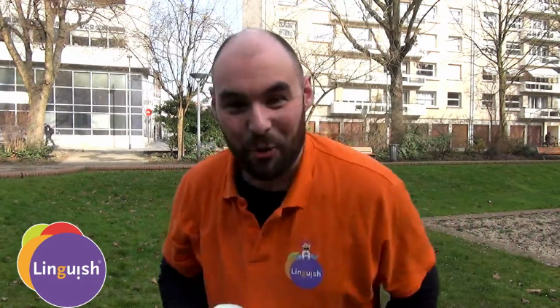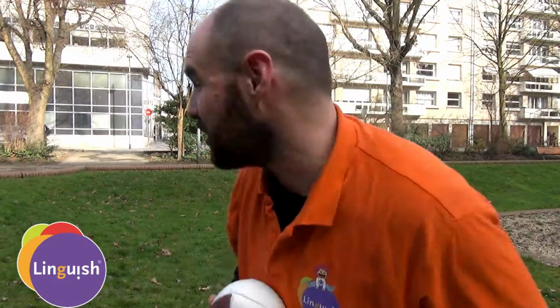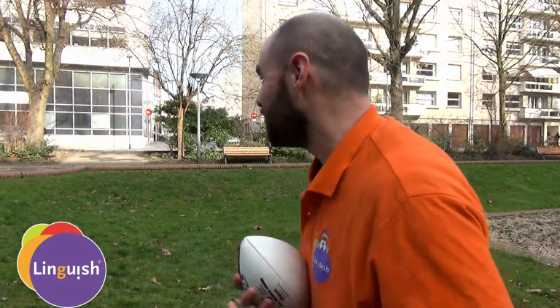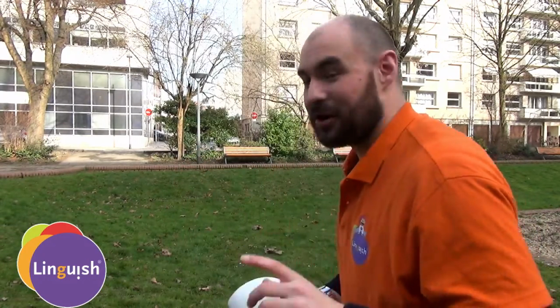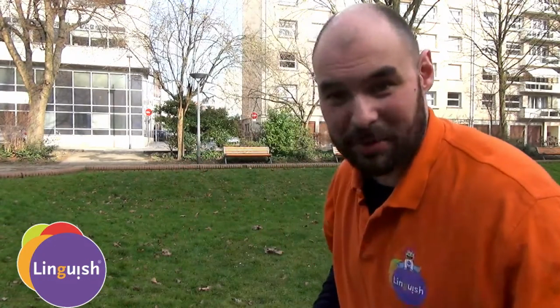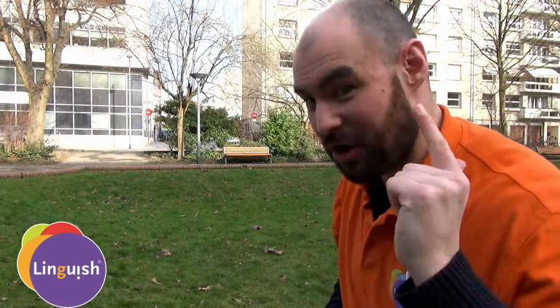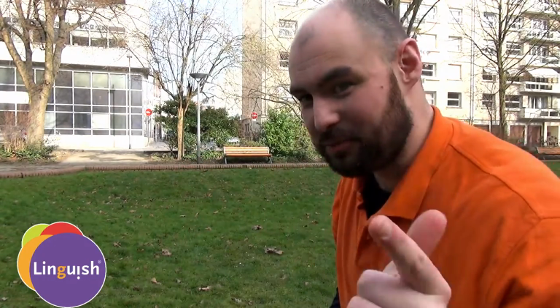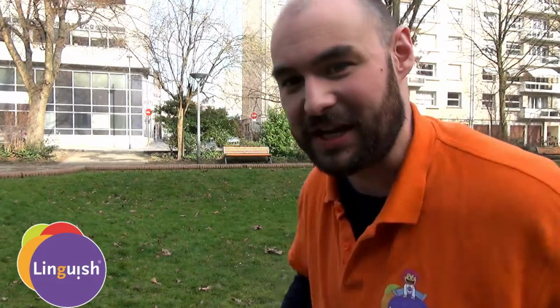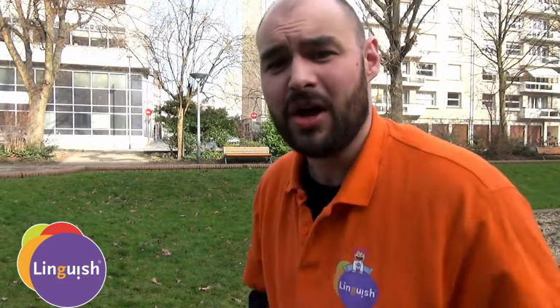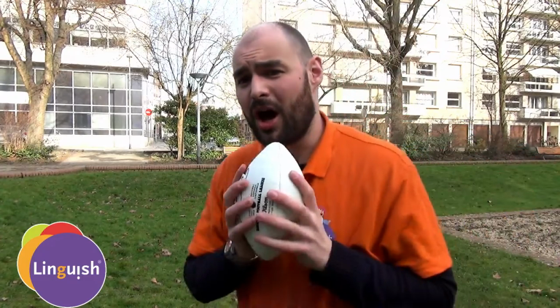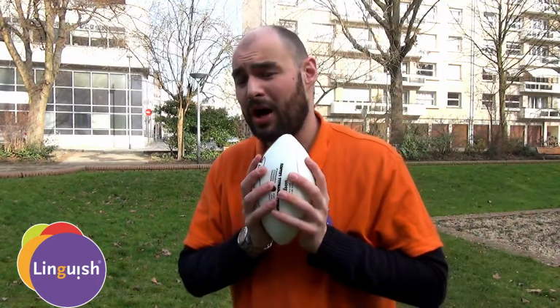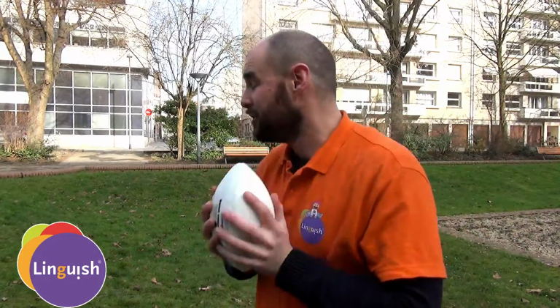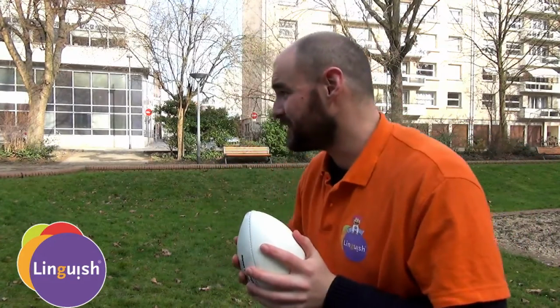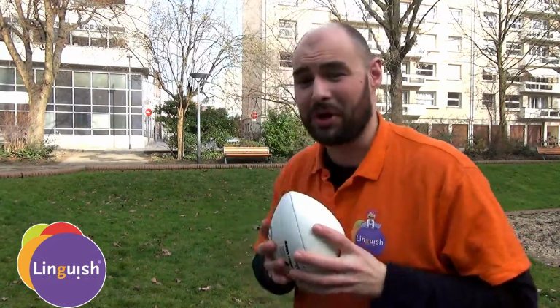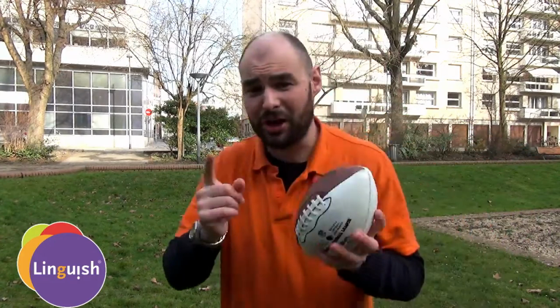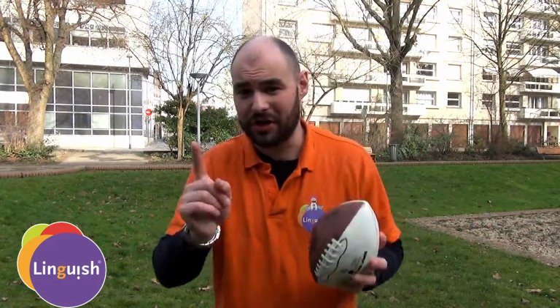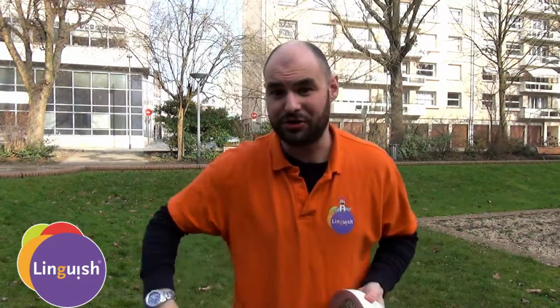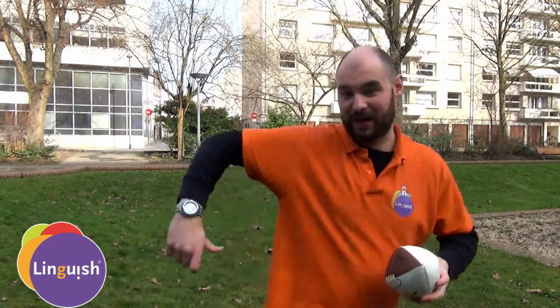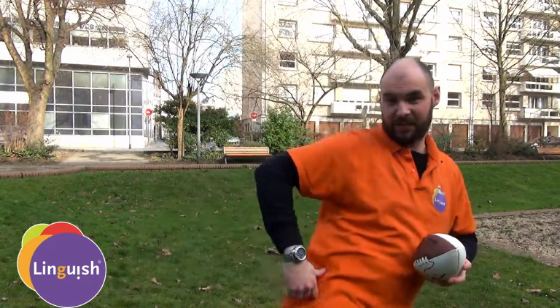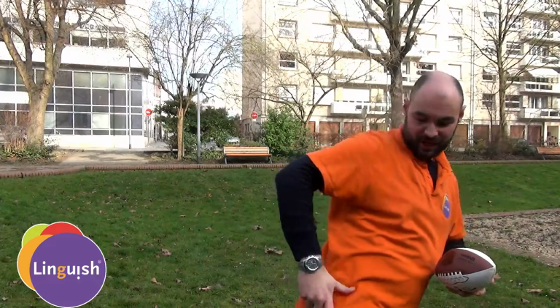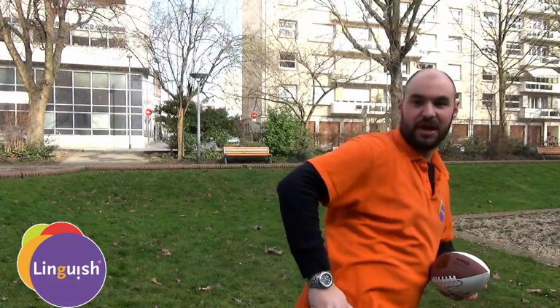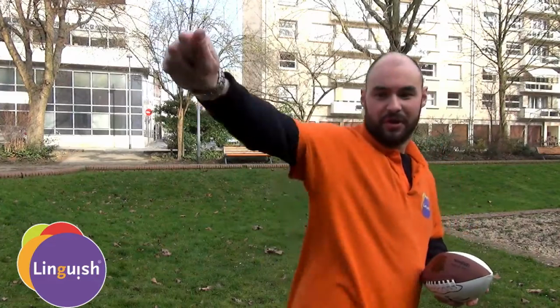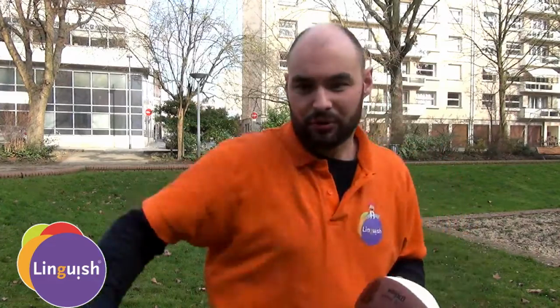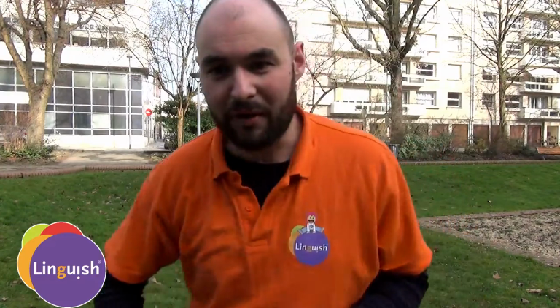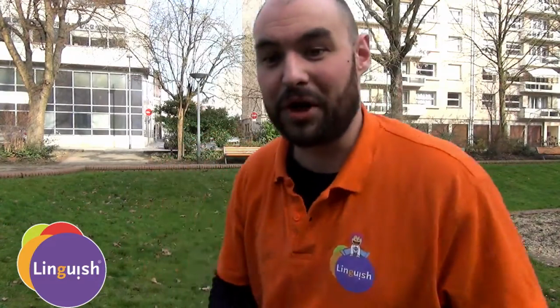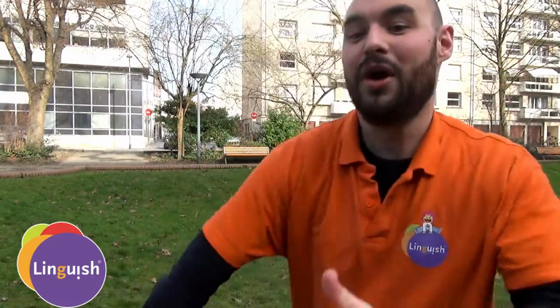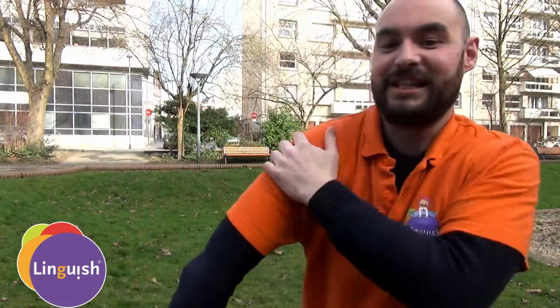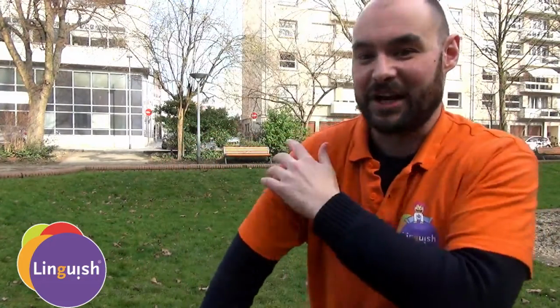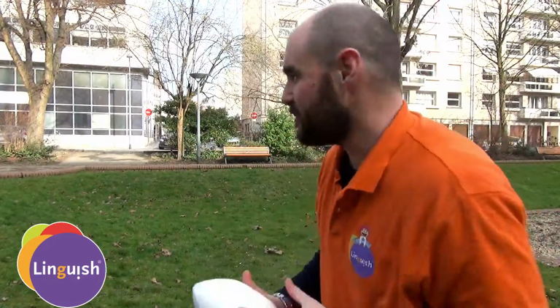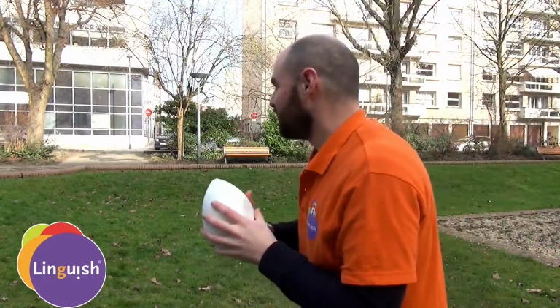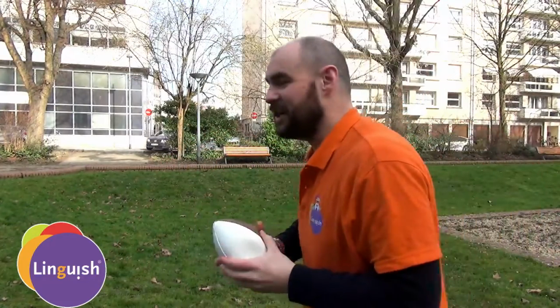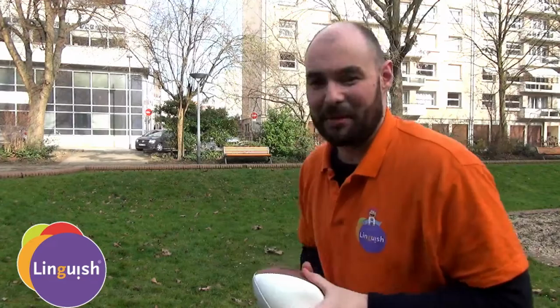We're going to play rugby tag or football tag. To do this, we're not going to use flags on the side that you have to rip off. We're going to tag. So let's see an example.